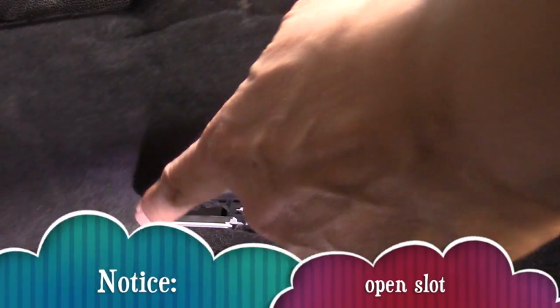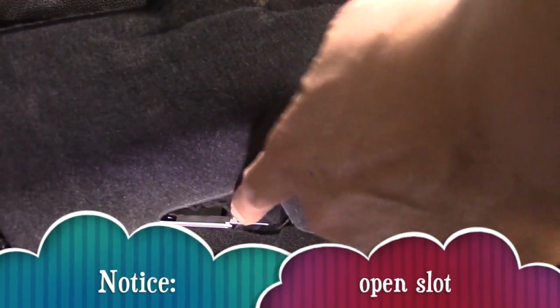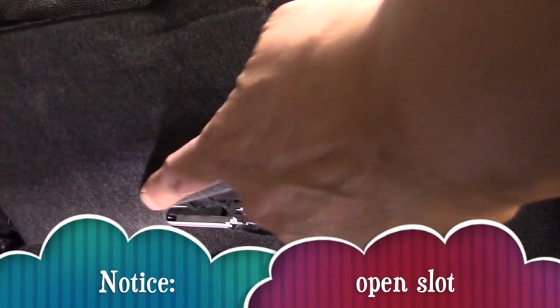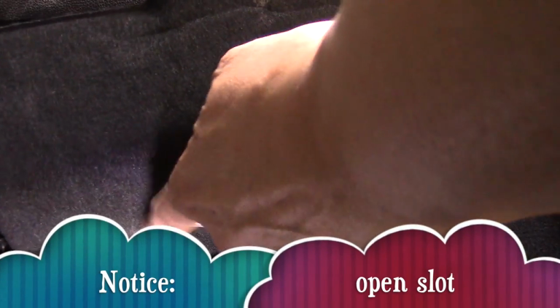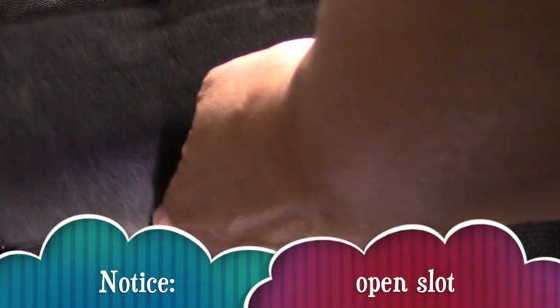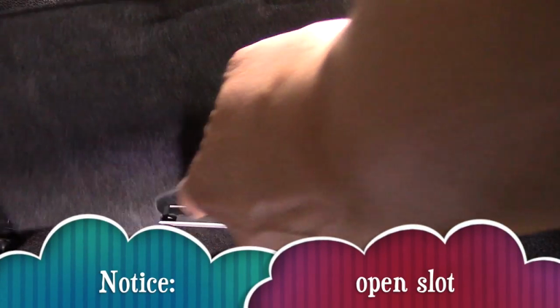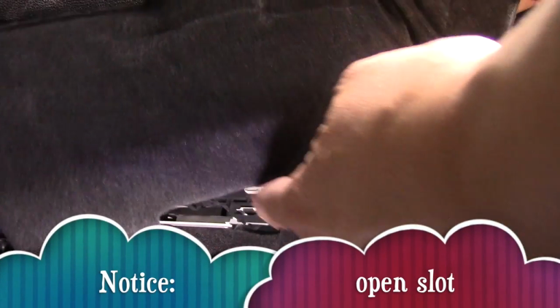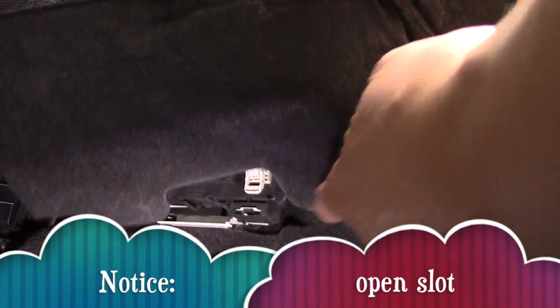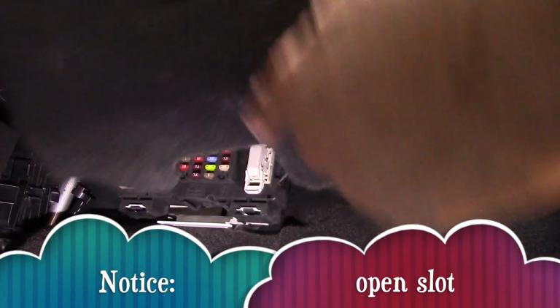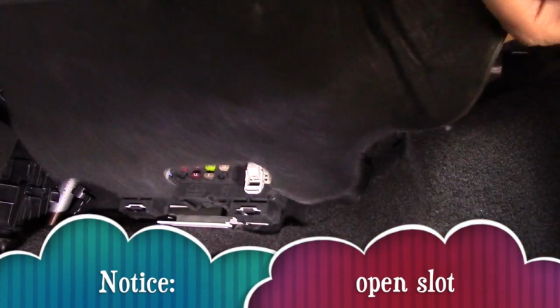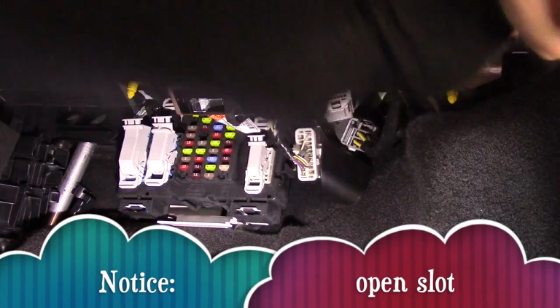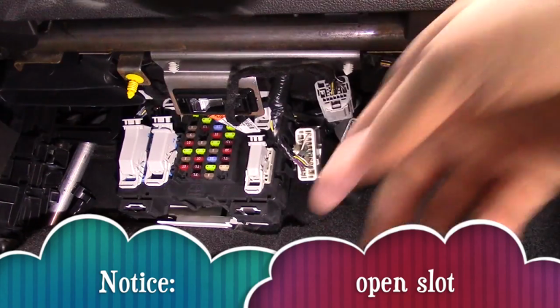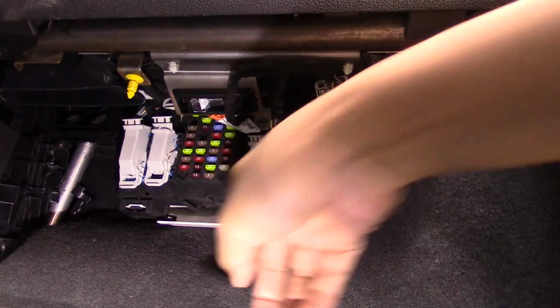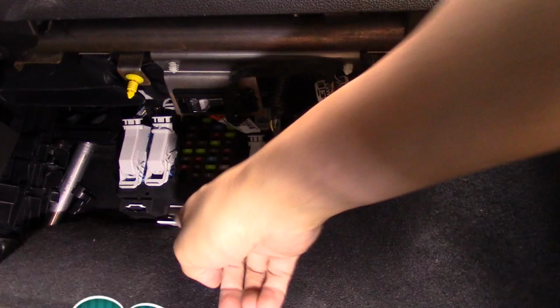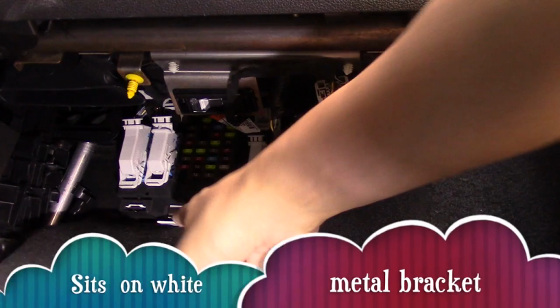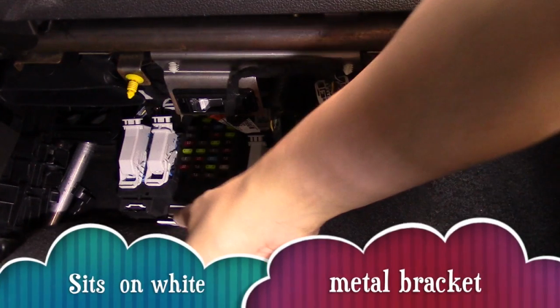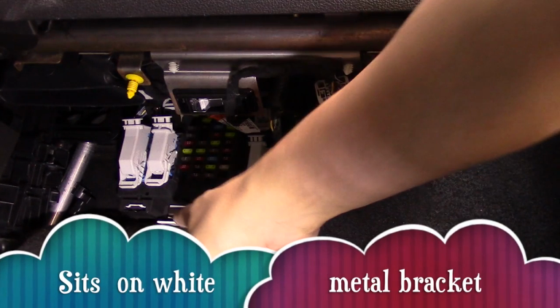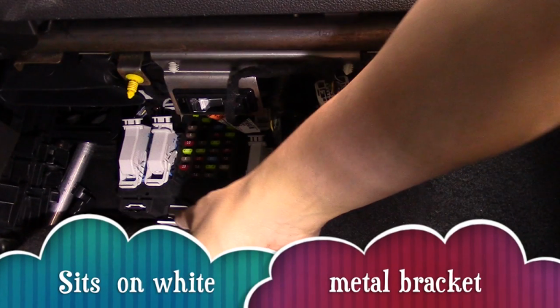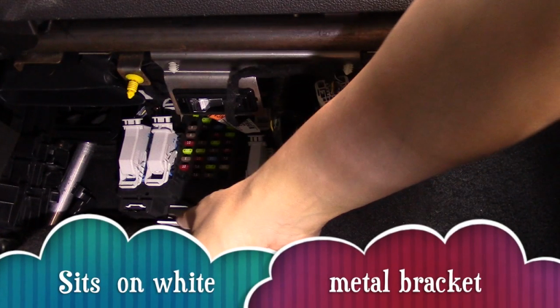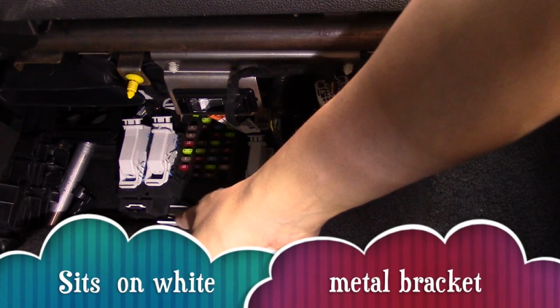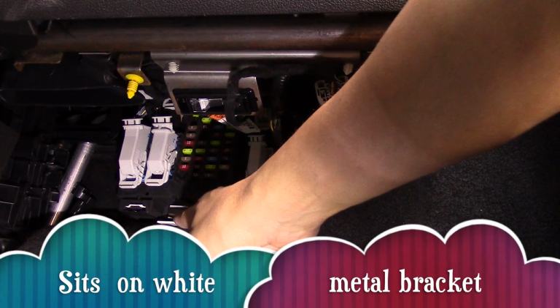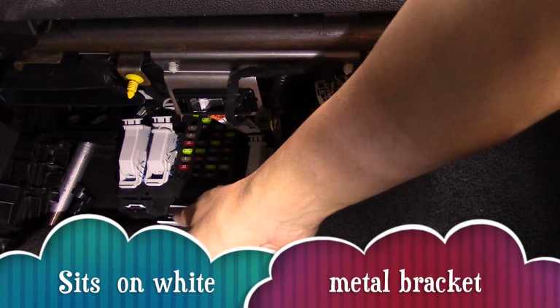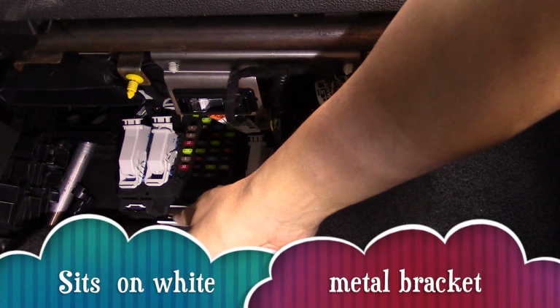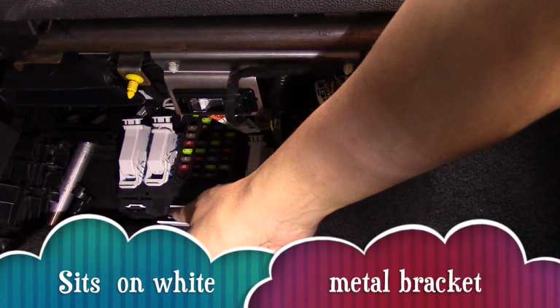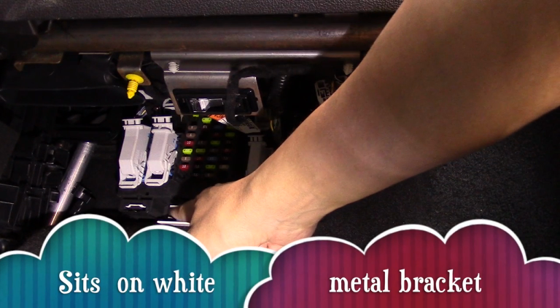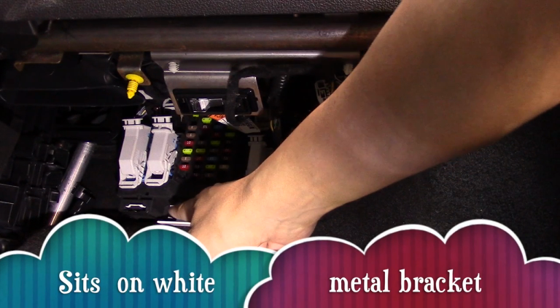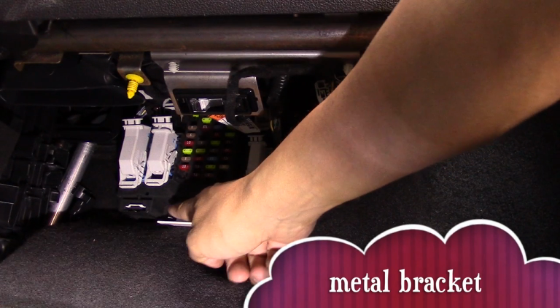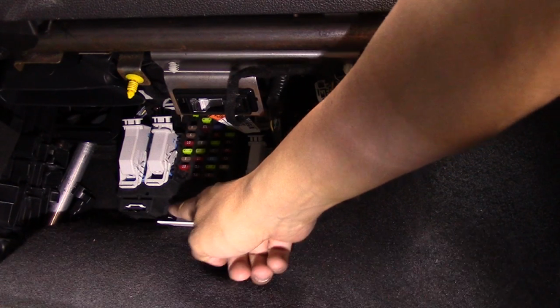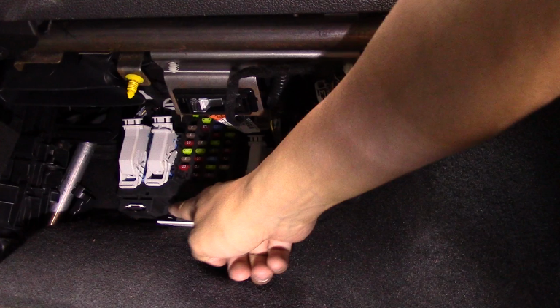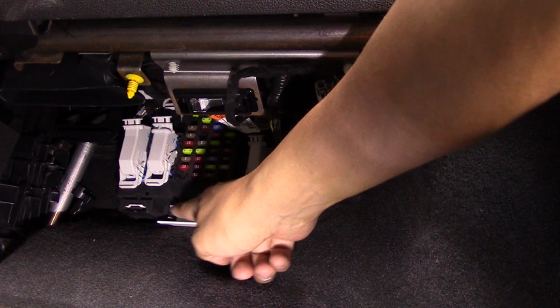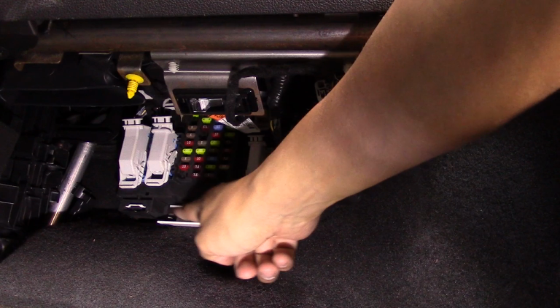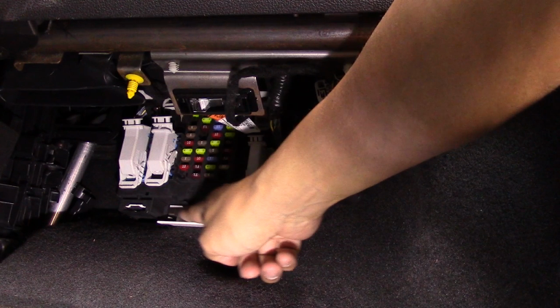Notice the open slot on the panel. This slot will sit firmly on top of the white steel bracket.